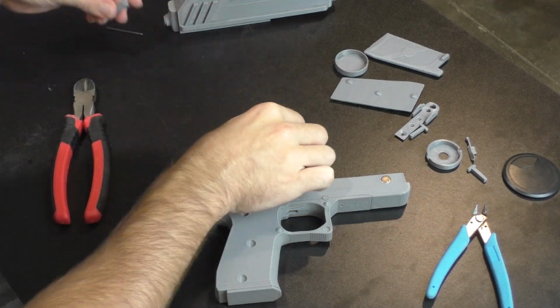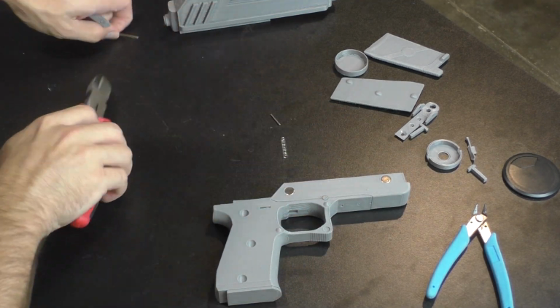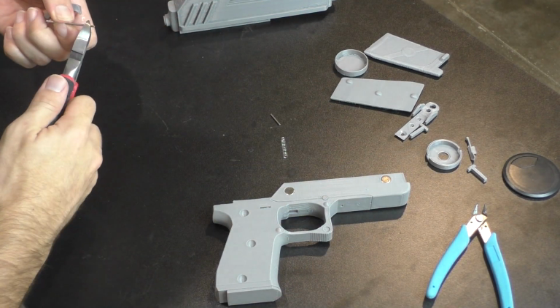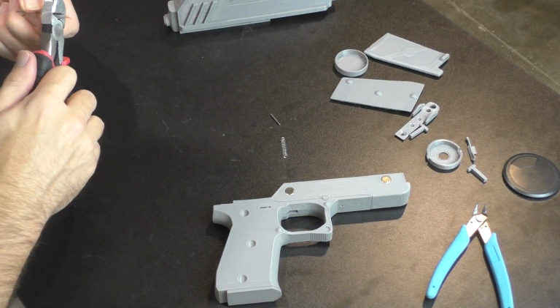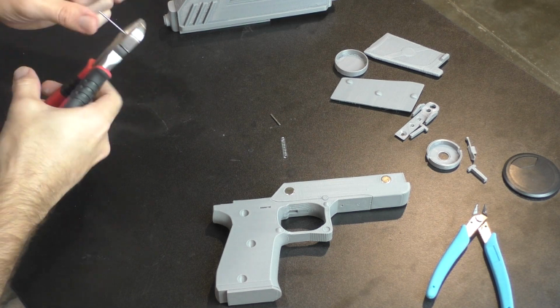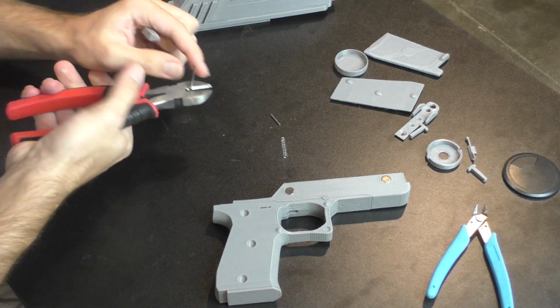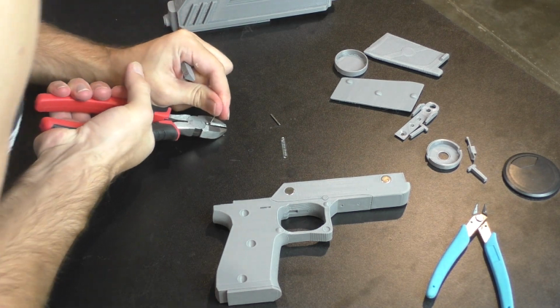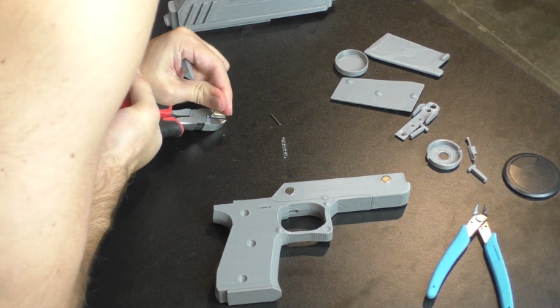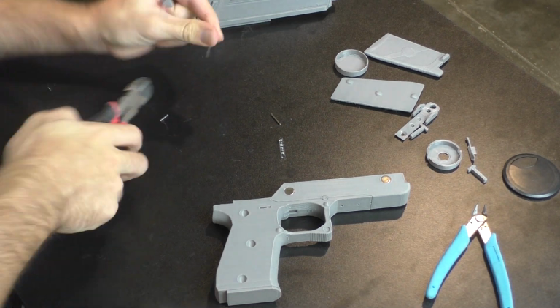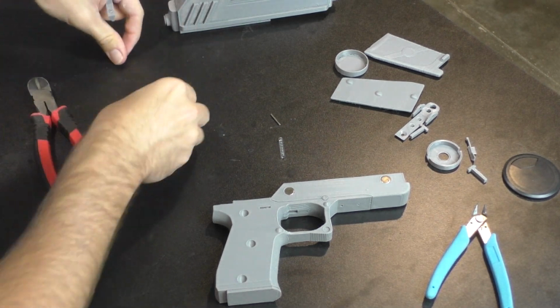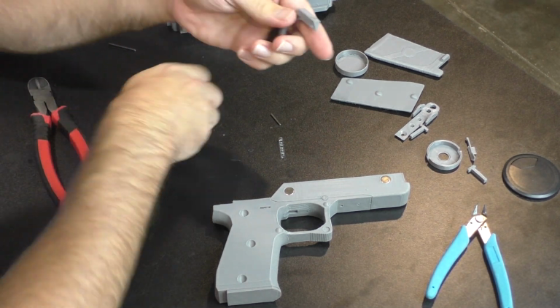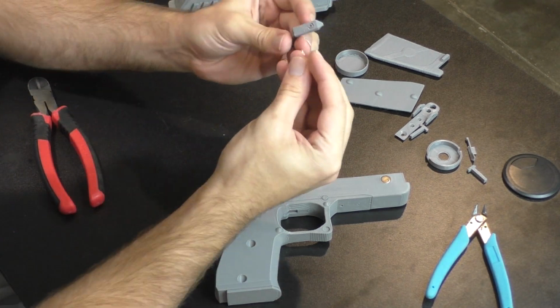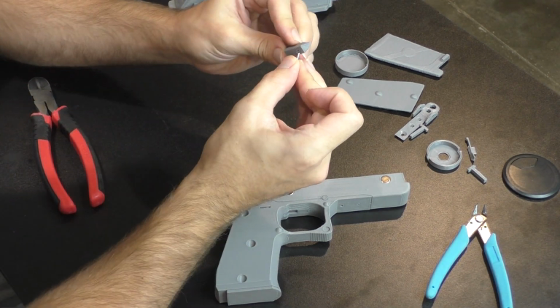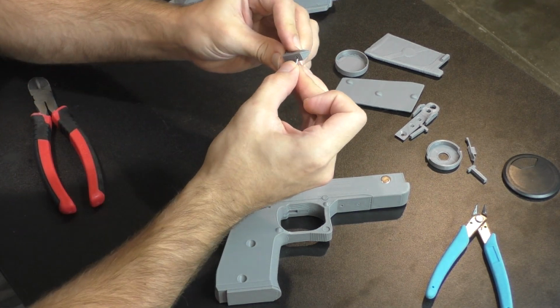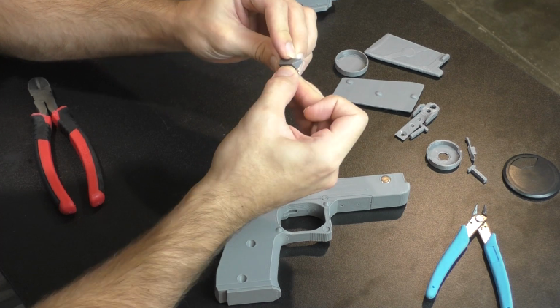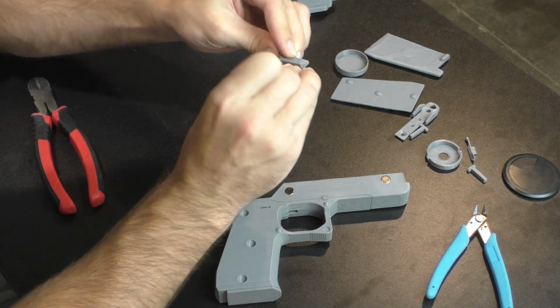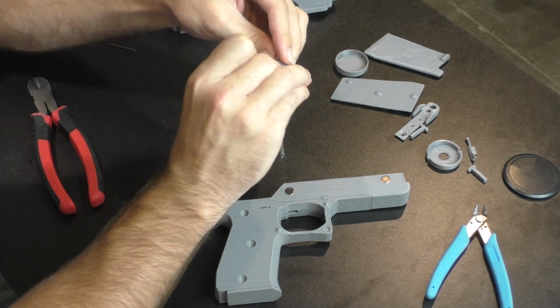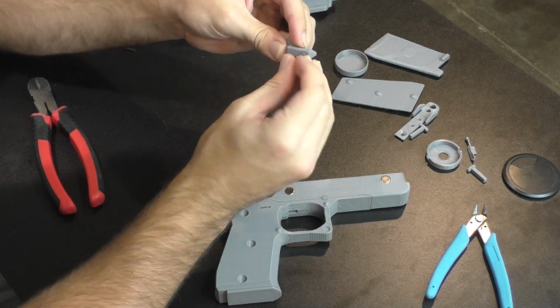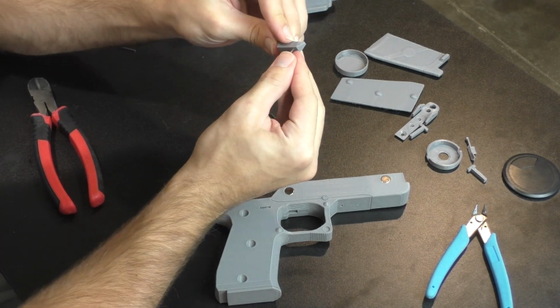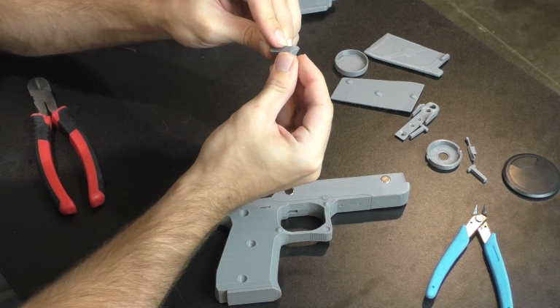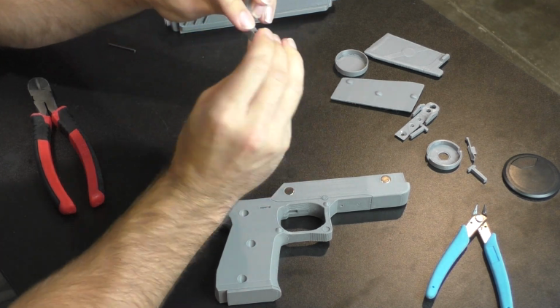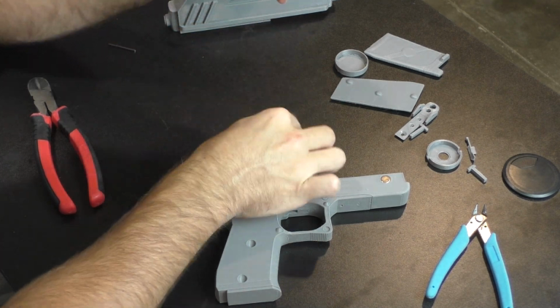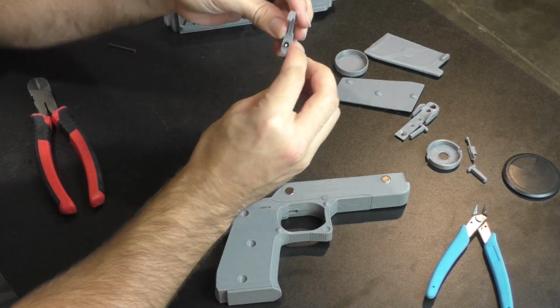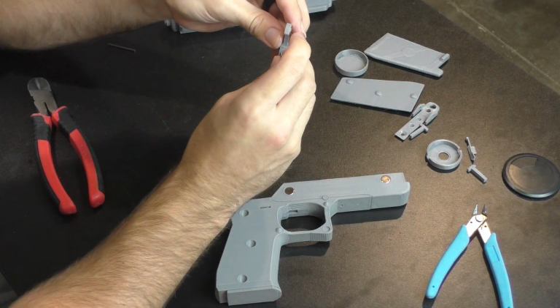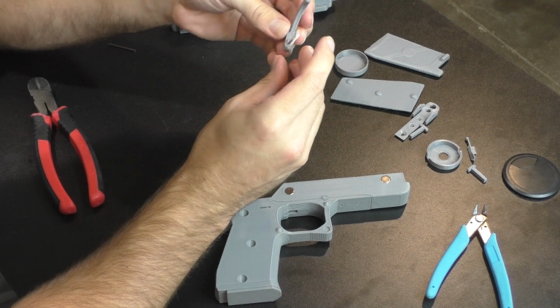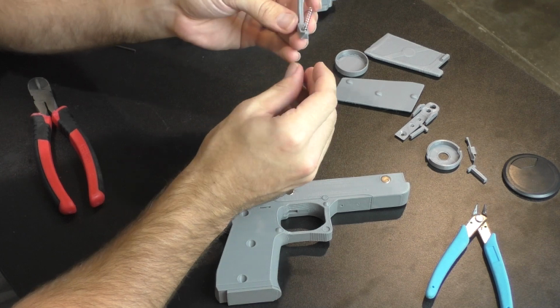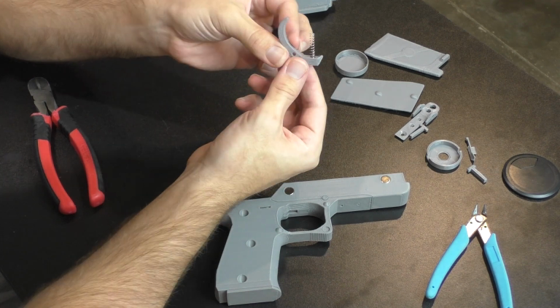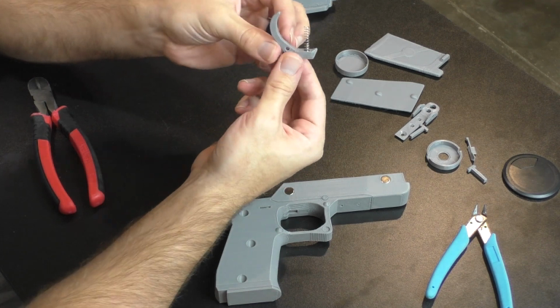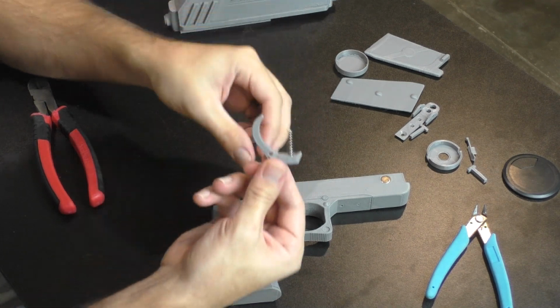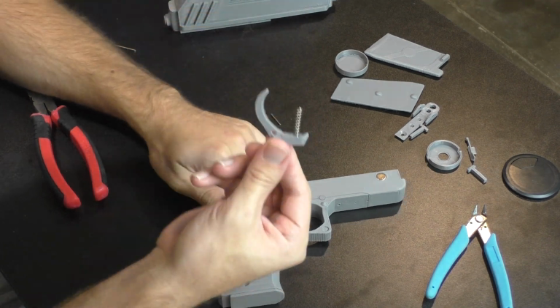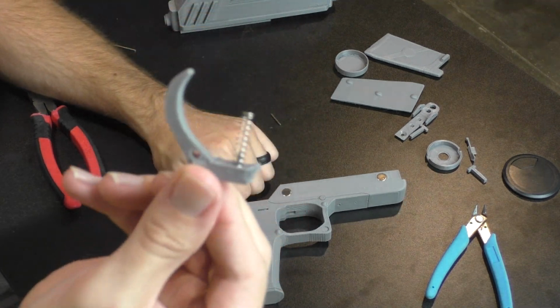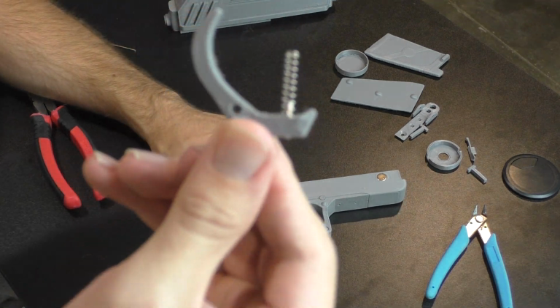Fitting the spring in the trigger and getting it to go inside the holes can be a little bit tricky. There is also a hole cut out on the top of the trigger for a stabilization rod, using that same 2 millimeter diameter. You can insert that rod to help keep the spring upright and prevent it from bending out of the hole.